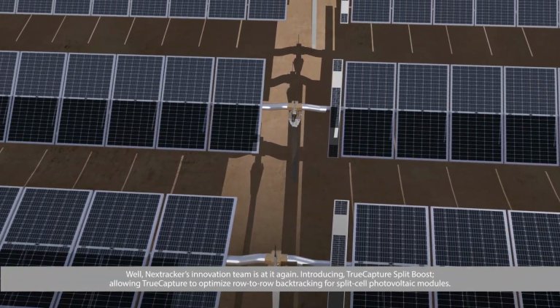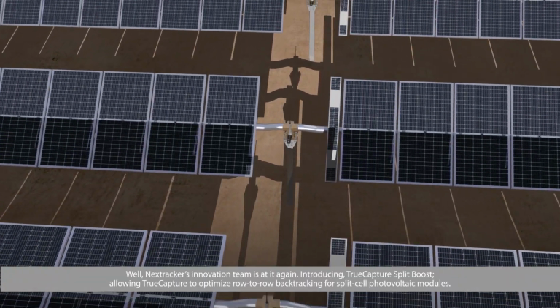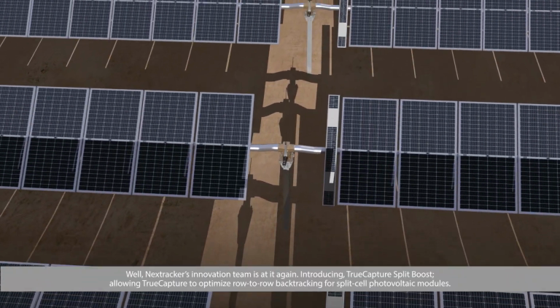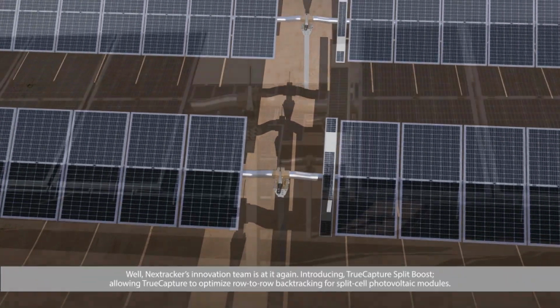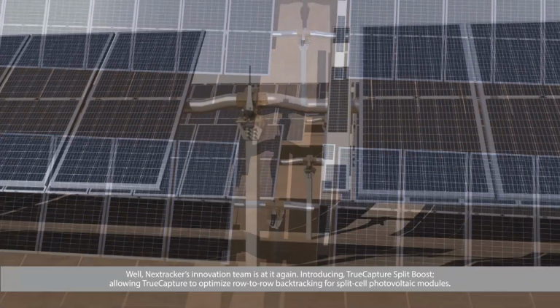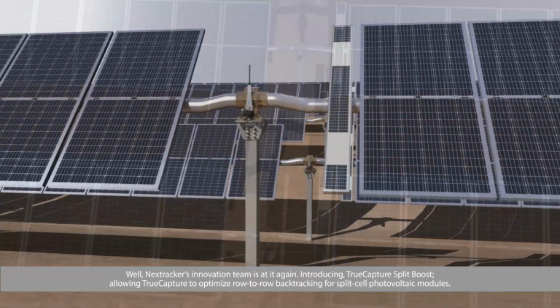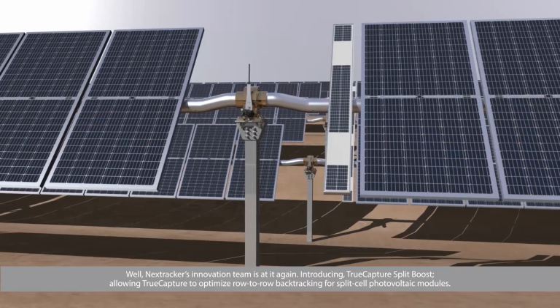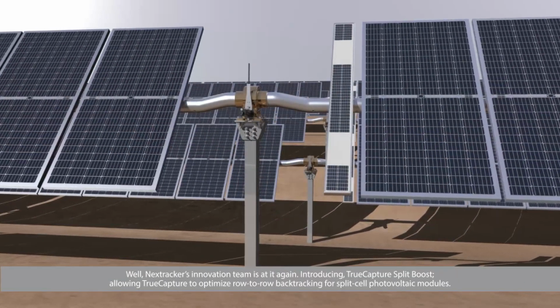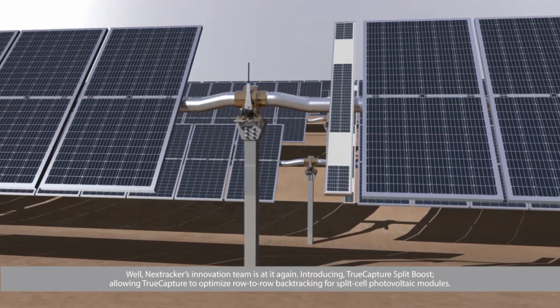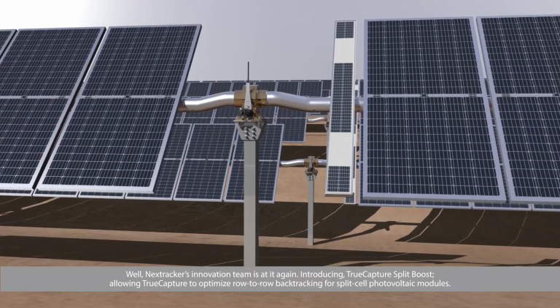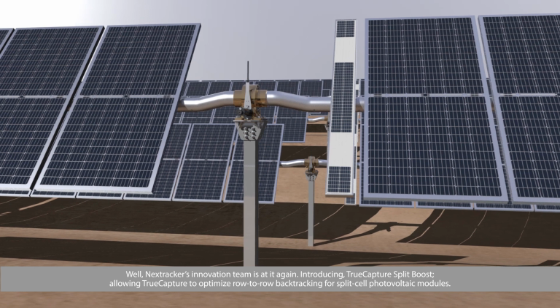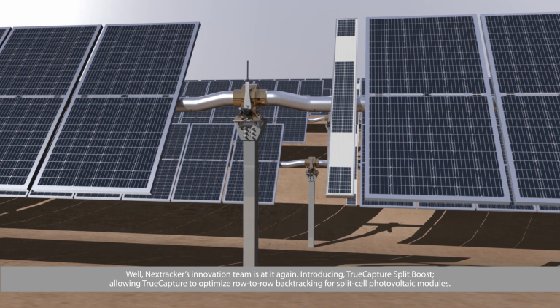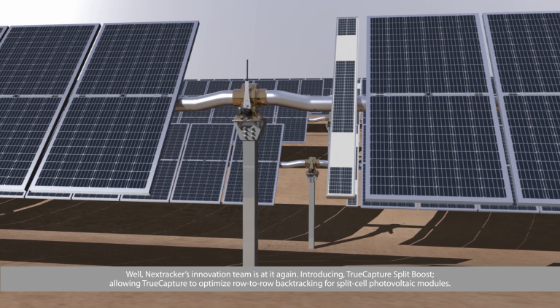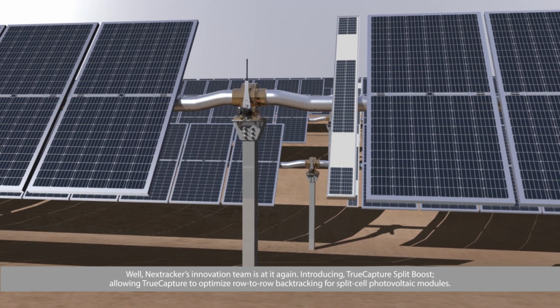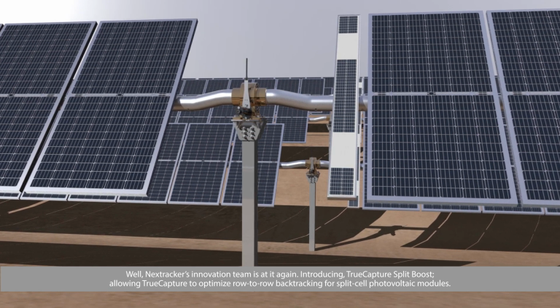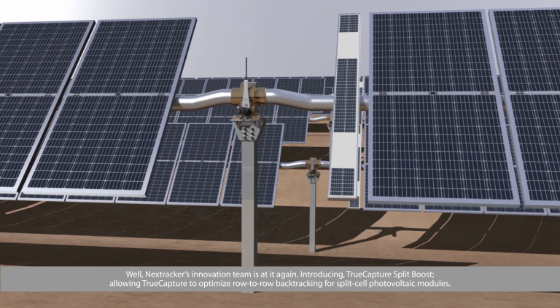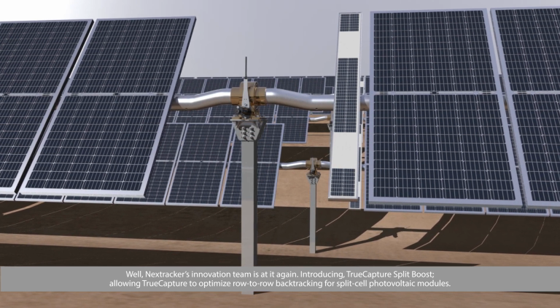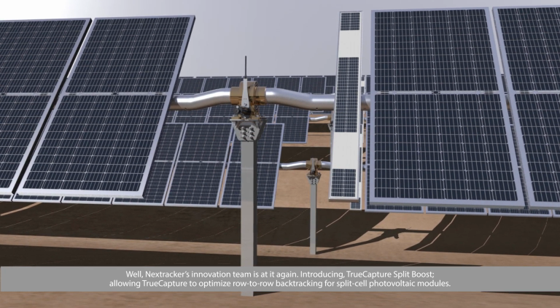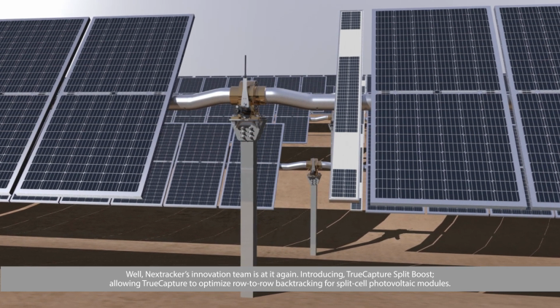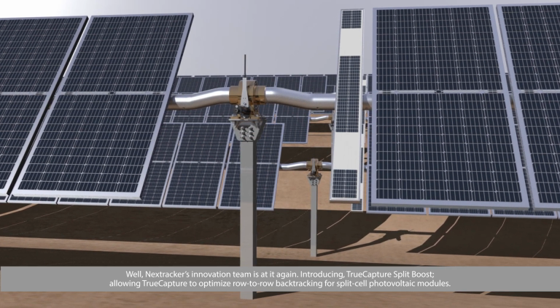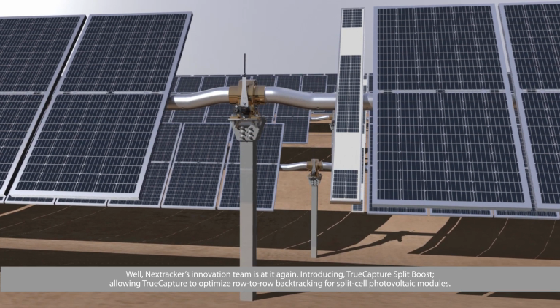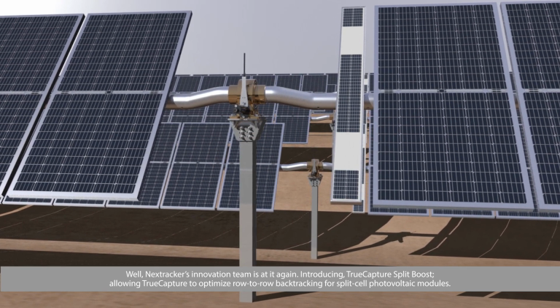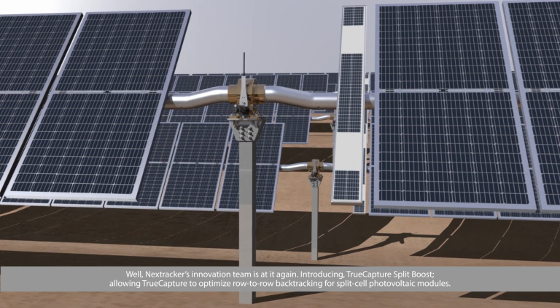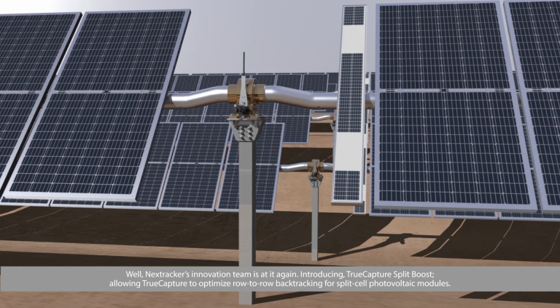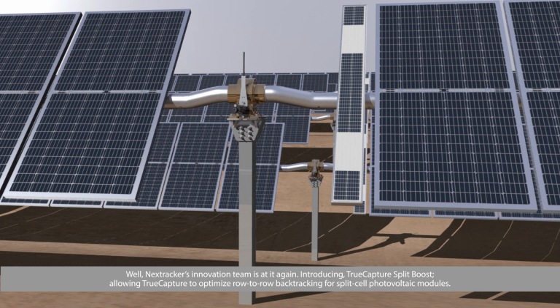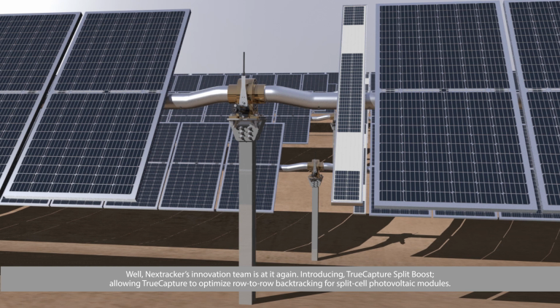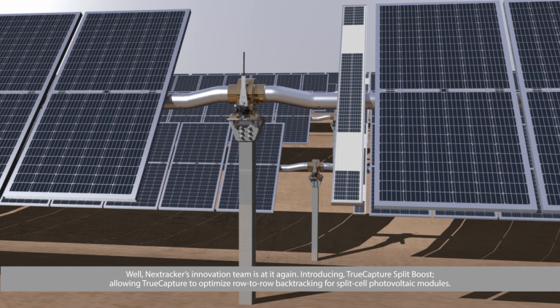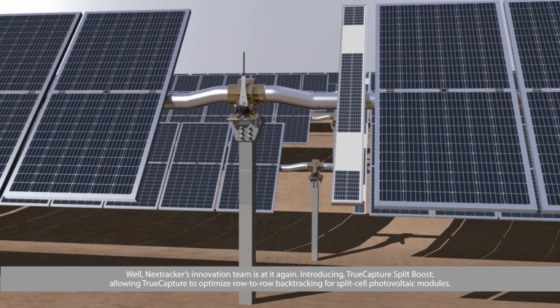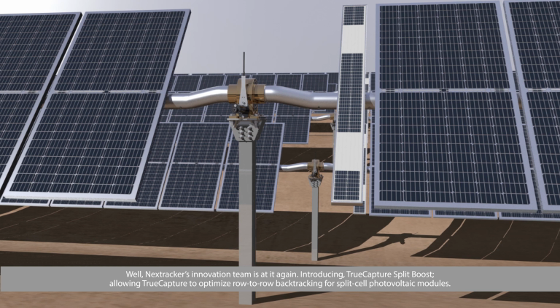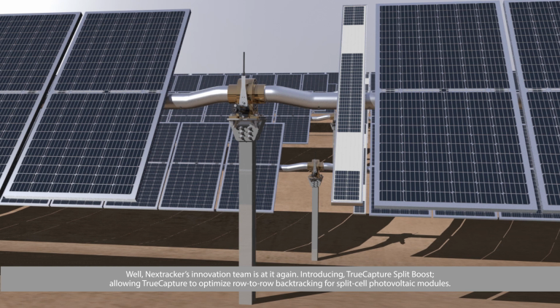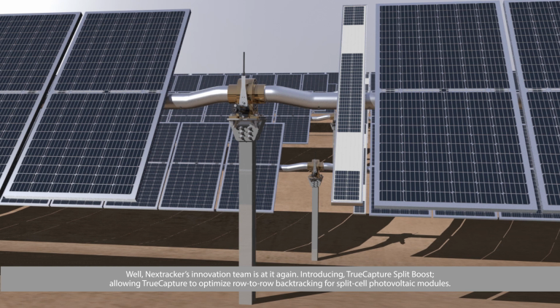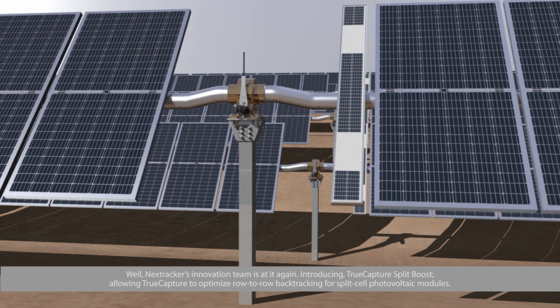NextTracker's innovation team is at it again, introducing True Capture Split Boost, allowing True Capture to optimize row-to-row backtracking for split-cell photovoltaic modules.